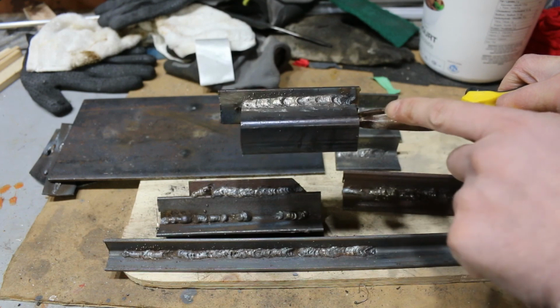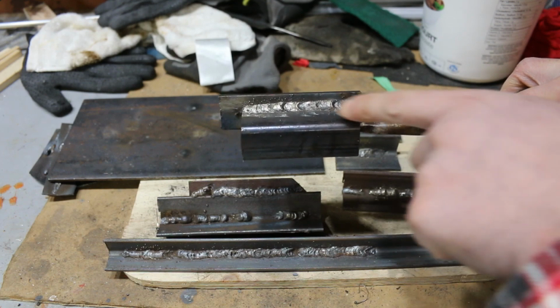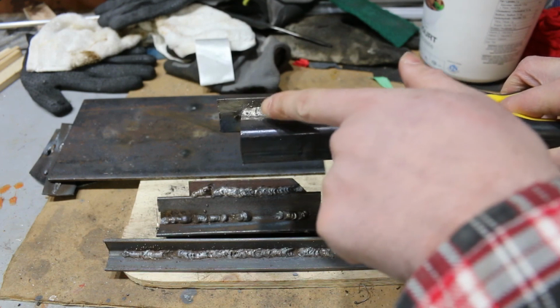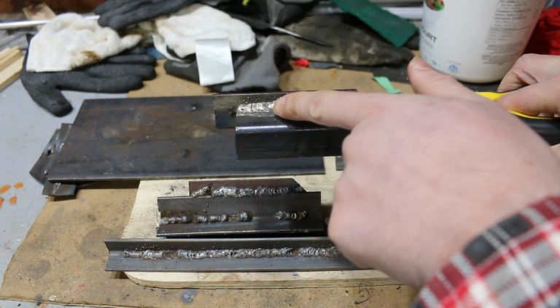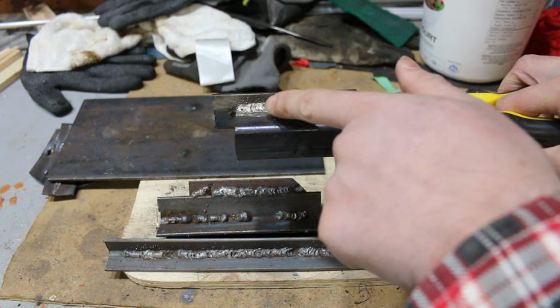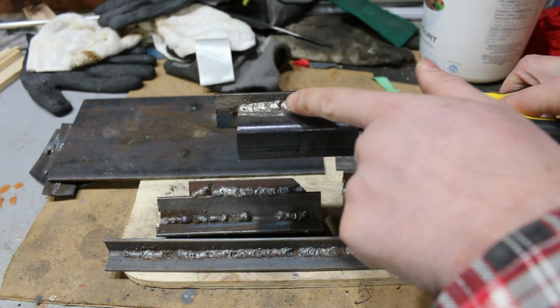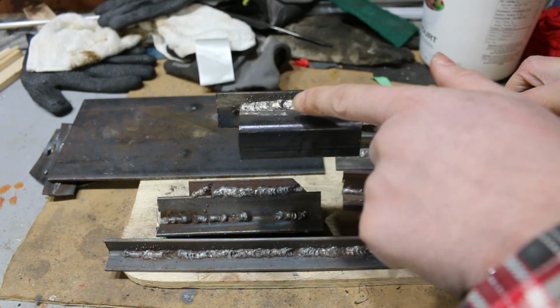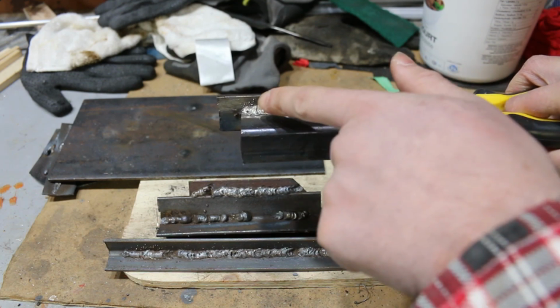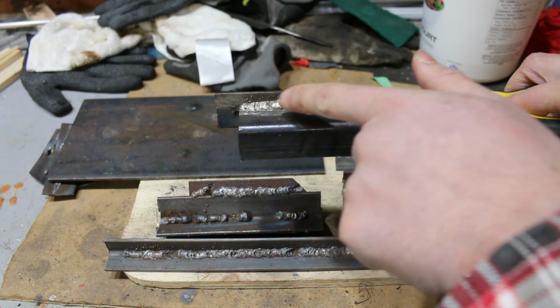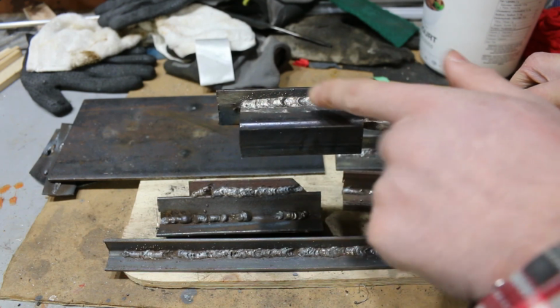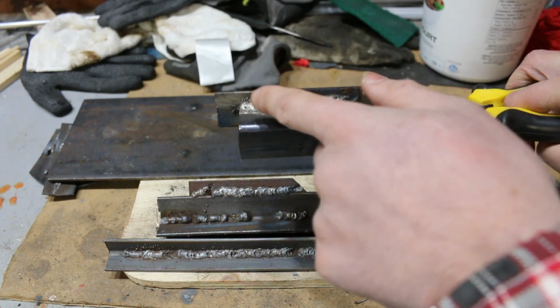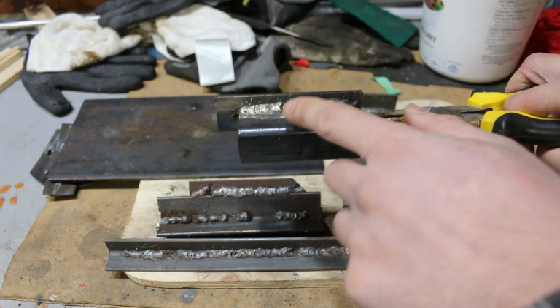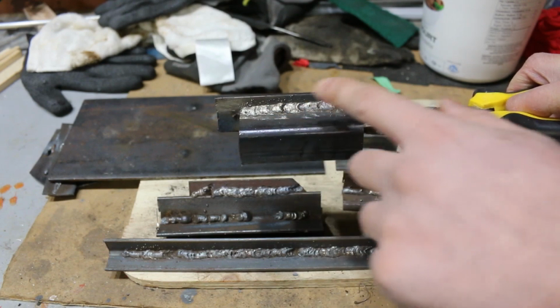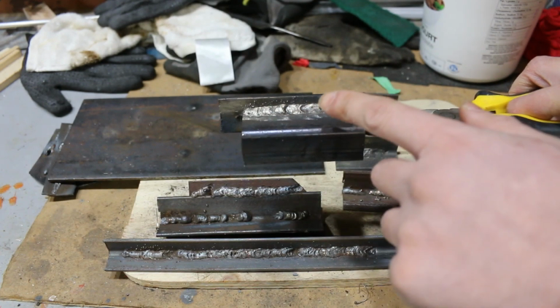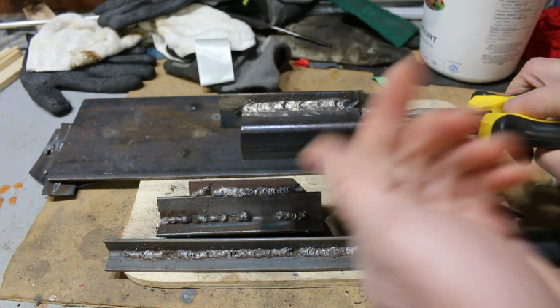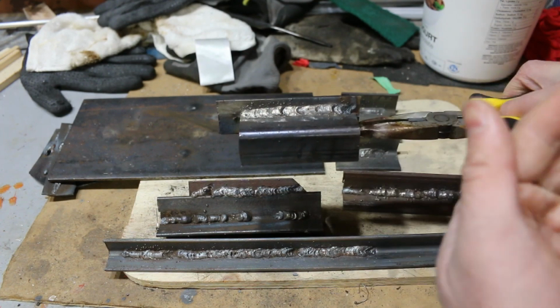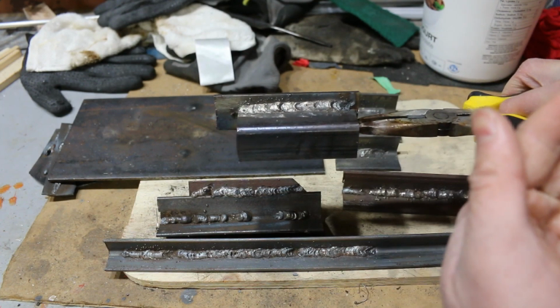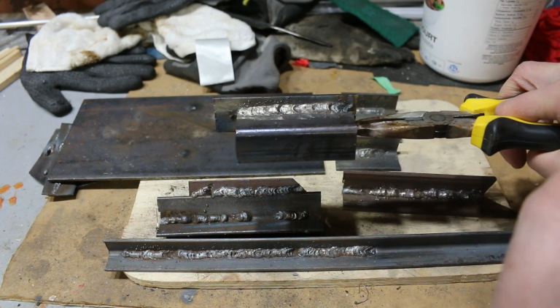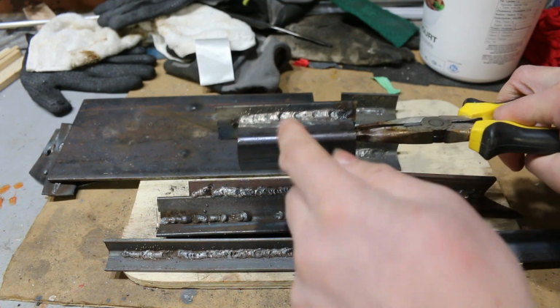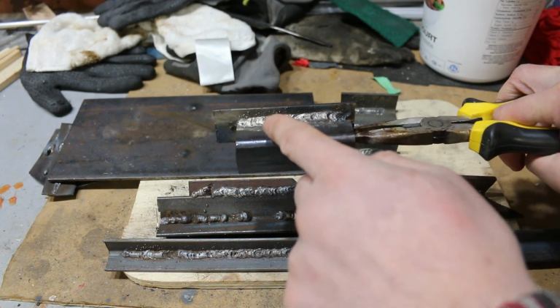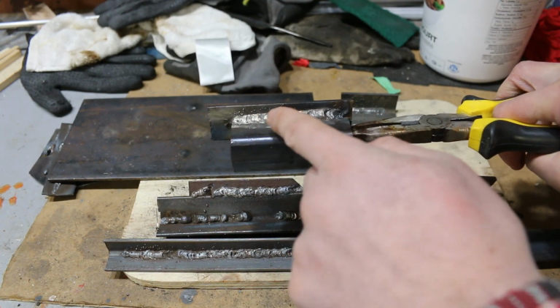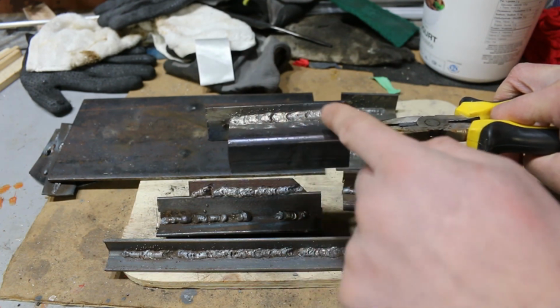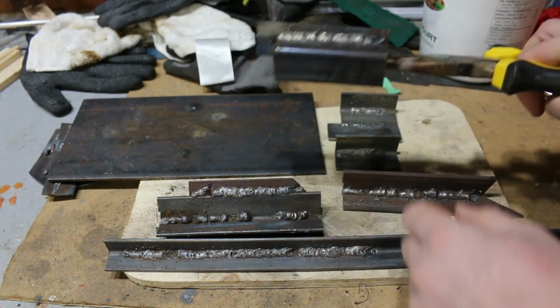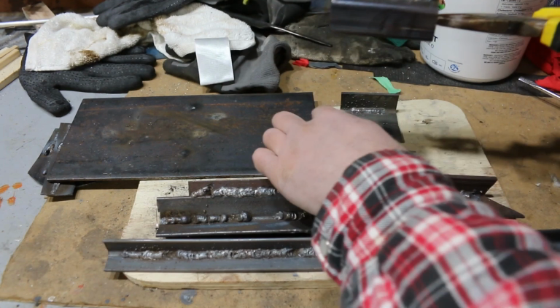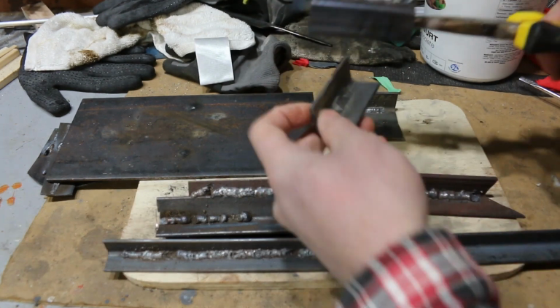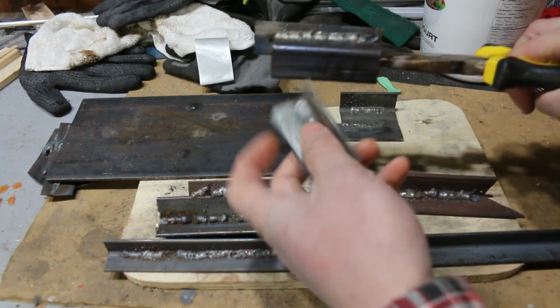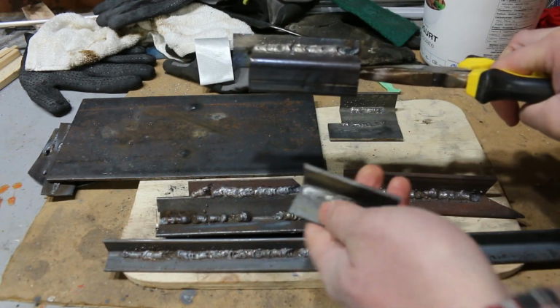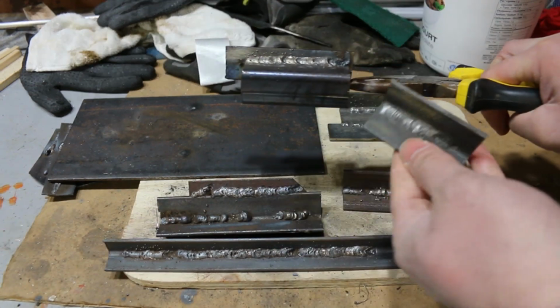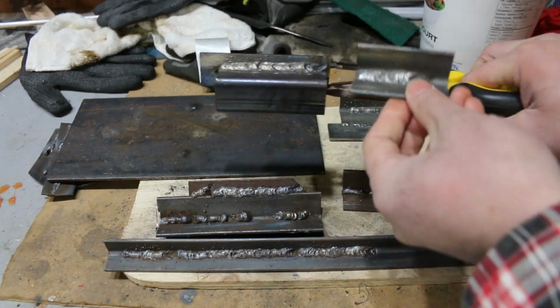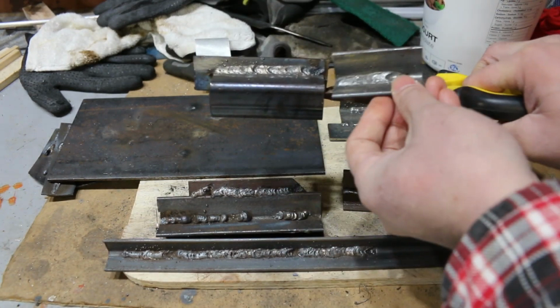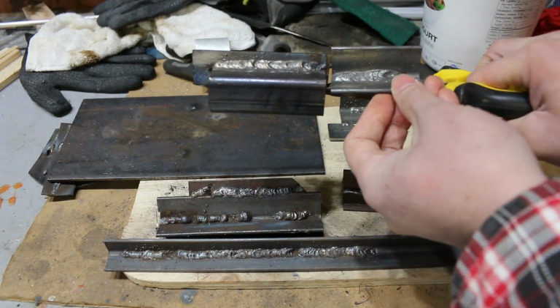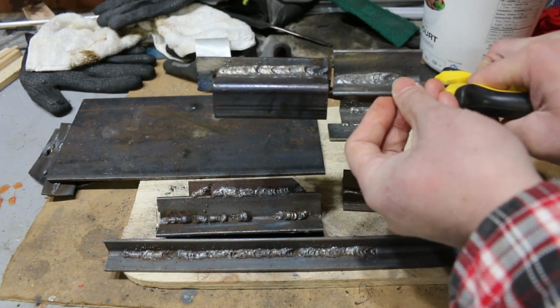Anyway, this one is way better — good penetration, an even looking bead. Not the smoothest bead because that's my welding skills, but at least it looks decent and it's closer to the nice weld I had yesterday with the flux core.